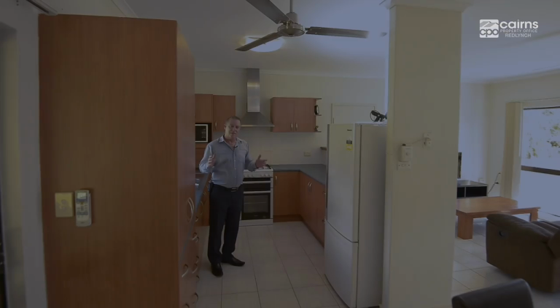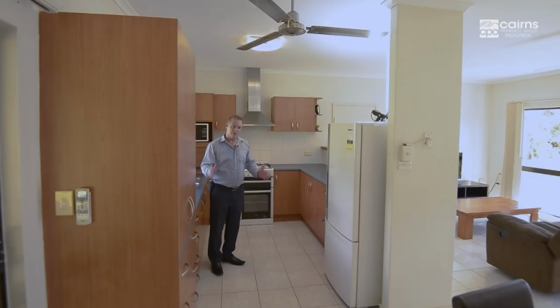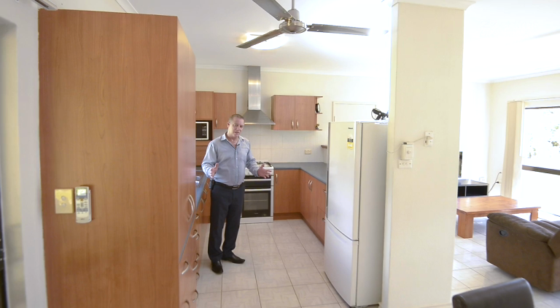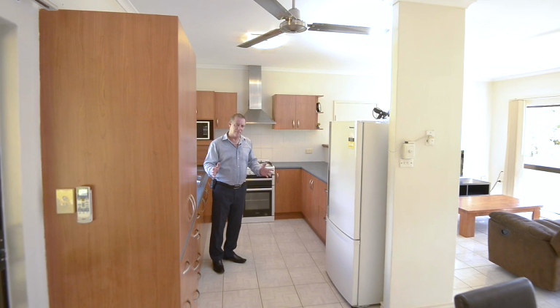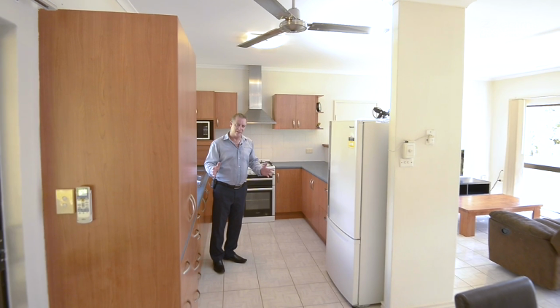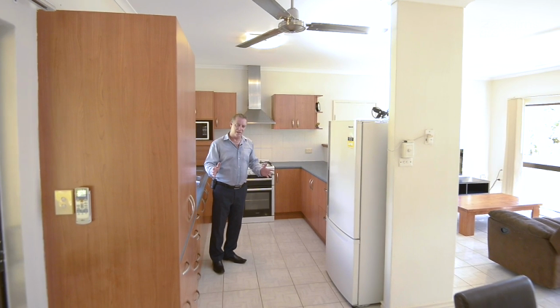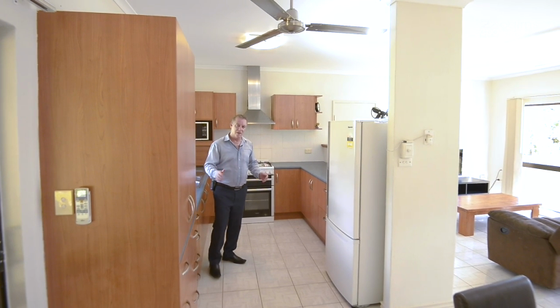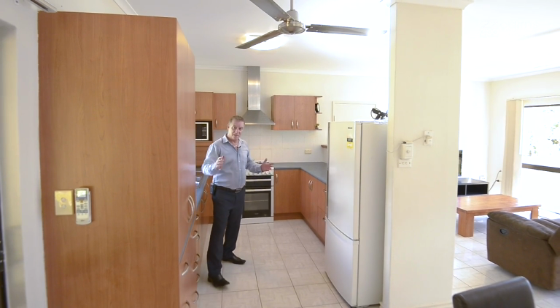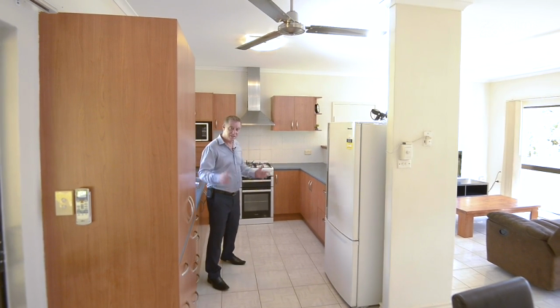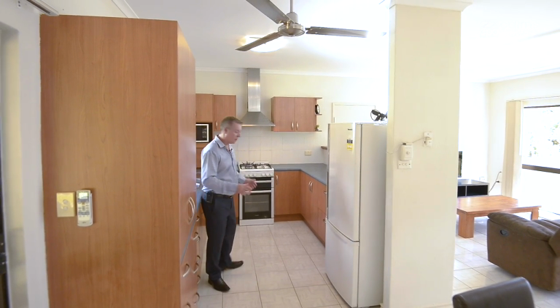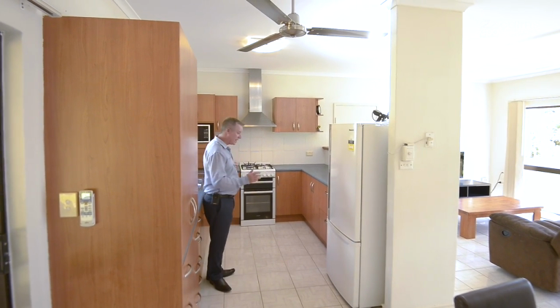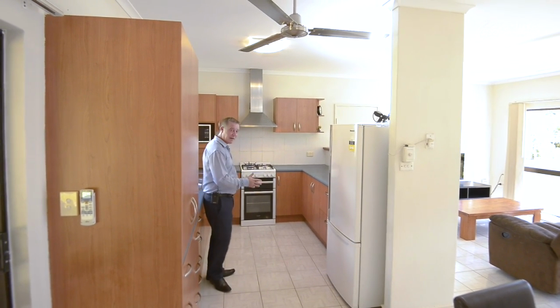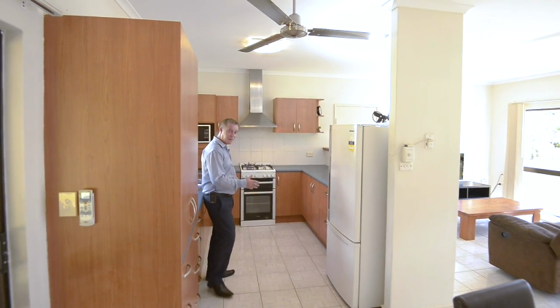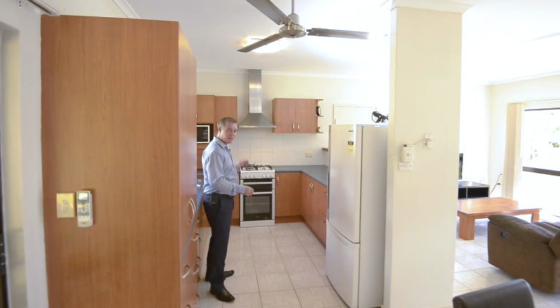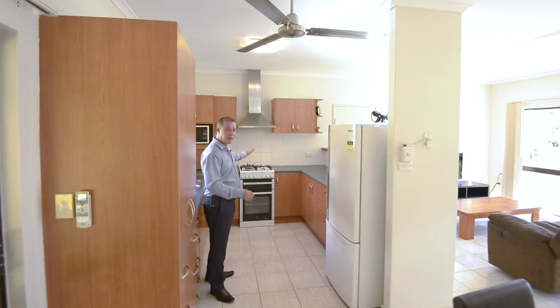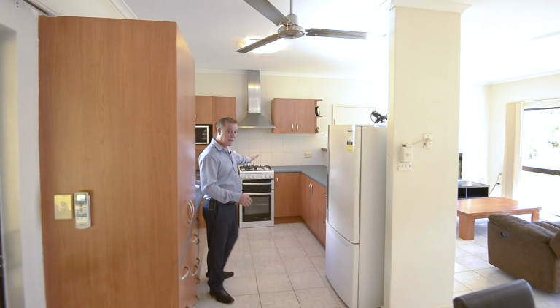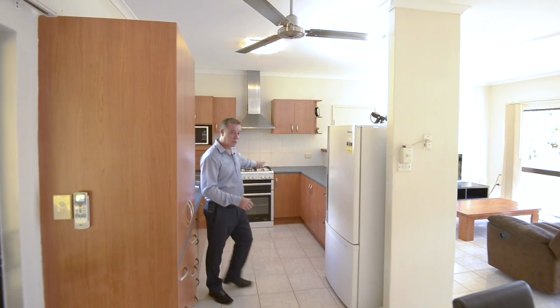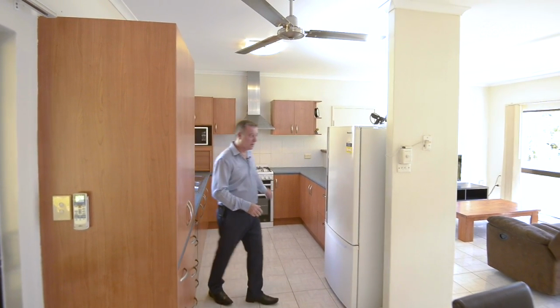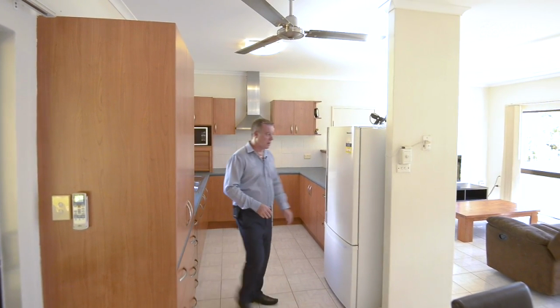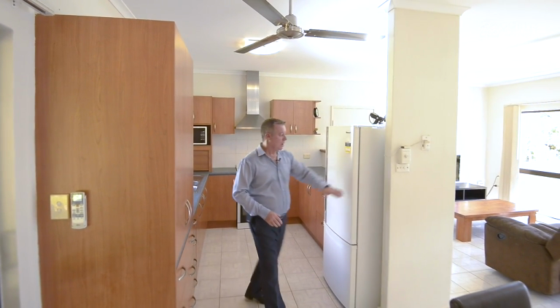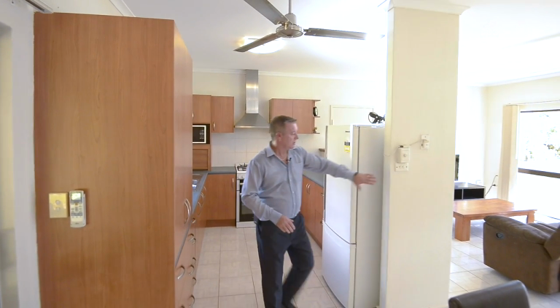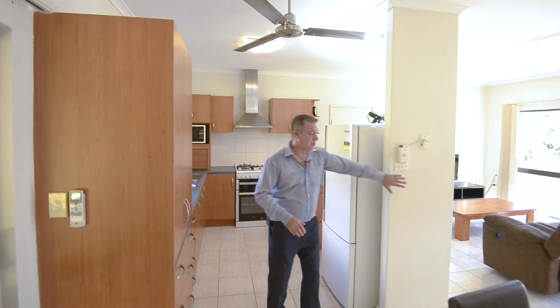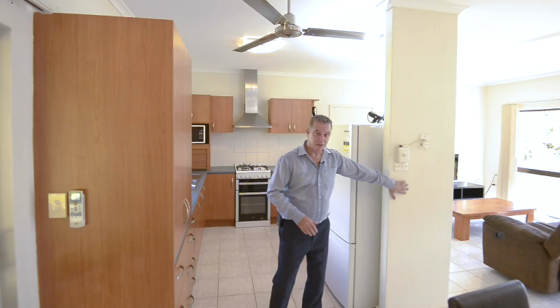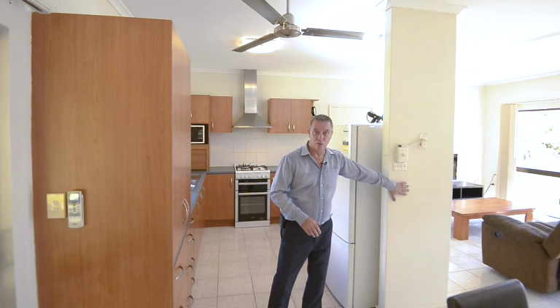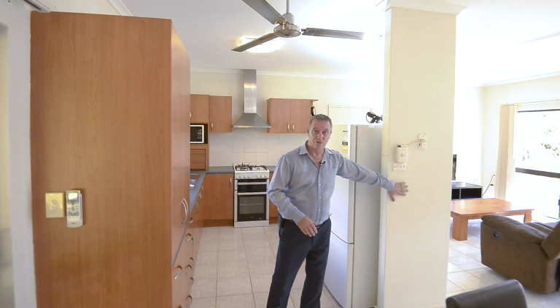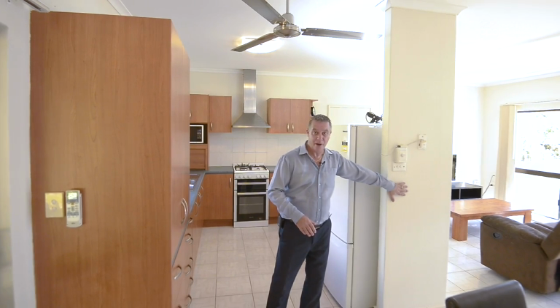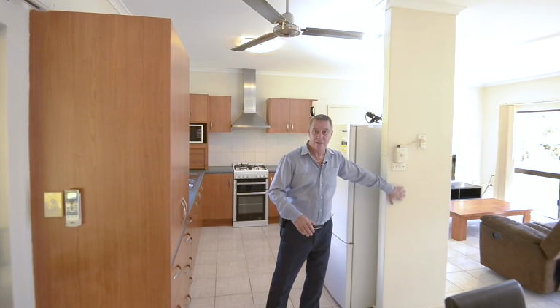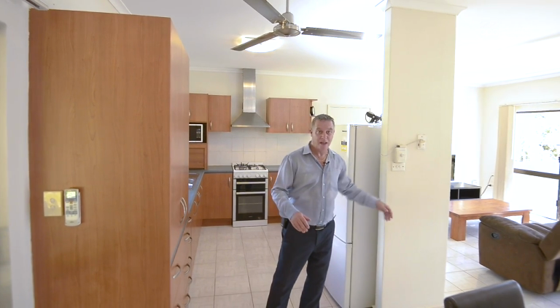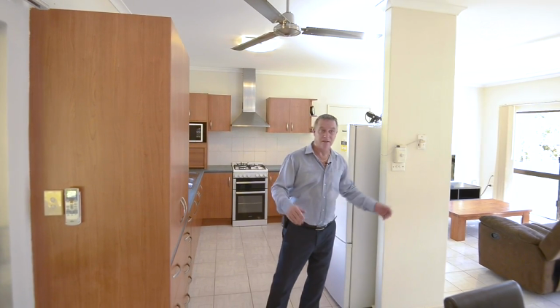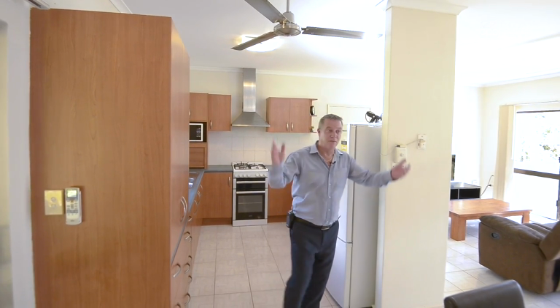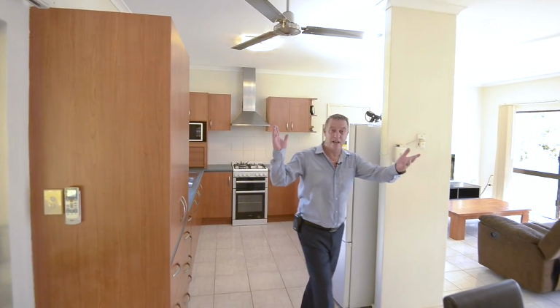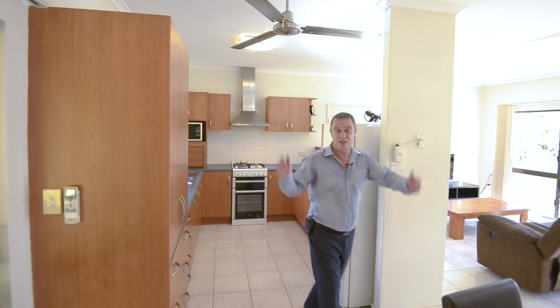There's a lot to love about this house. The kitchen's got plenty of bench space, gas cooking, solid internal walls throughout, and fully air conditioned.